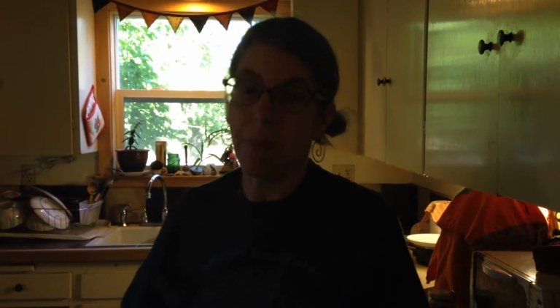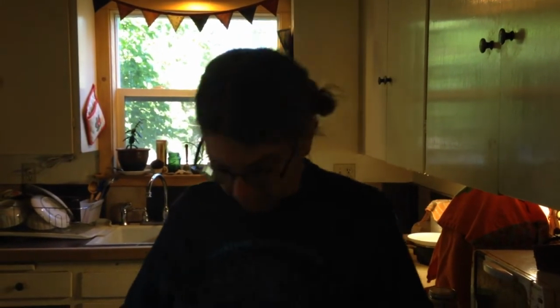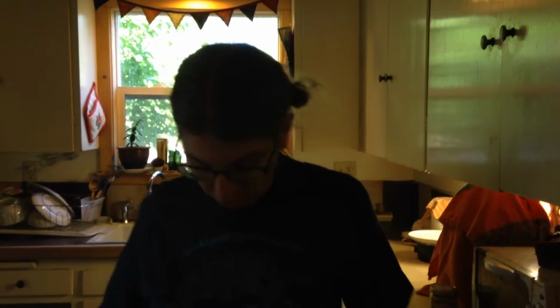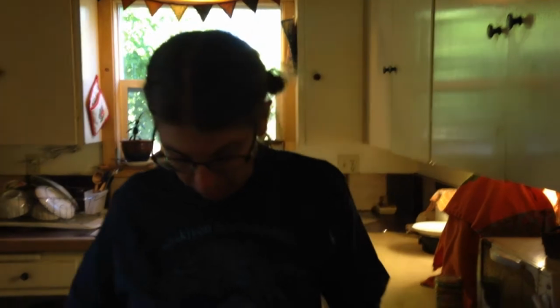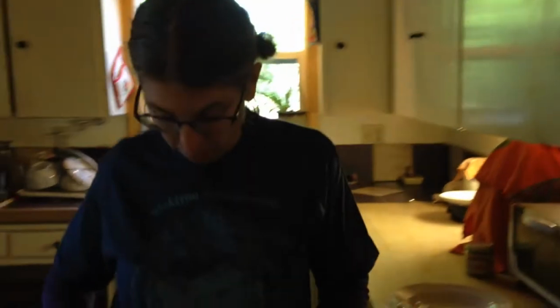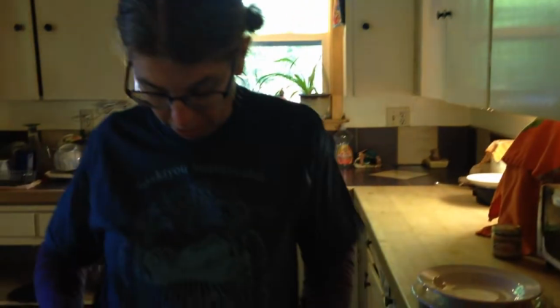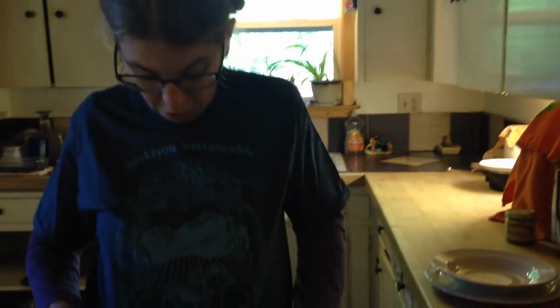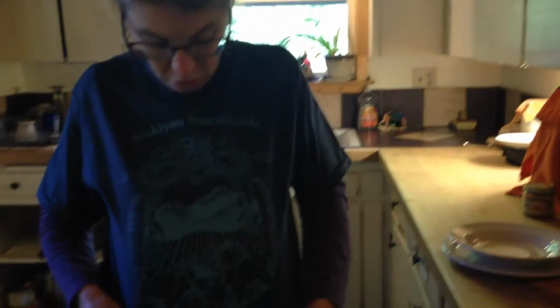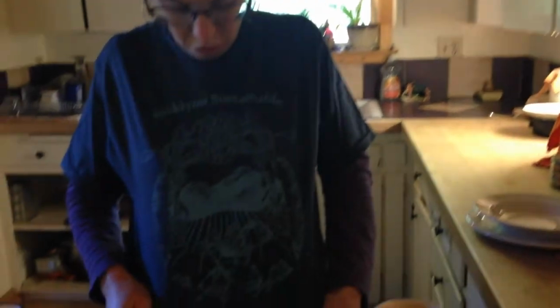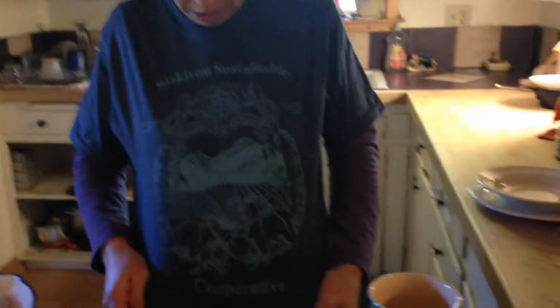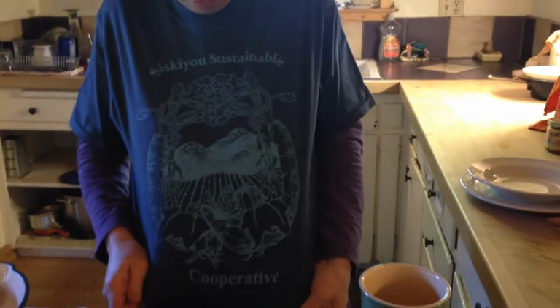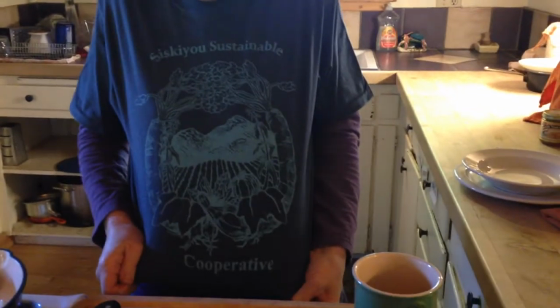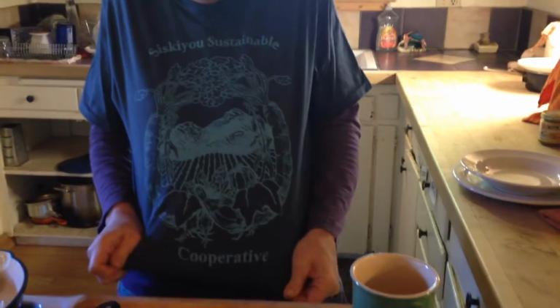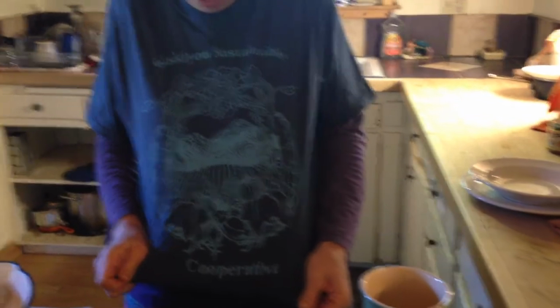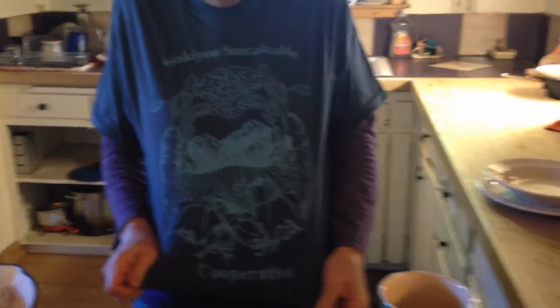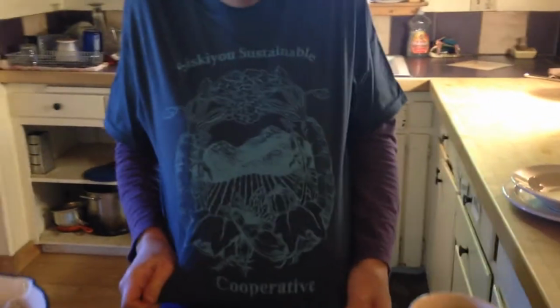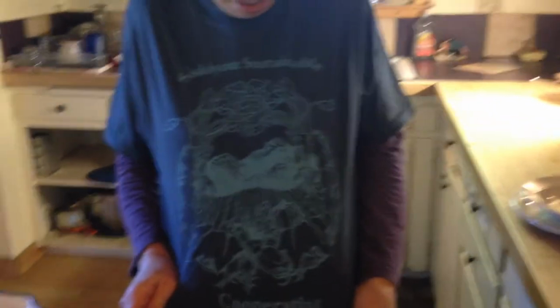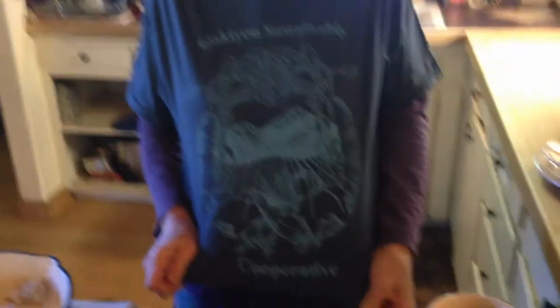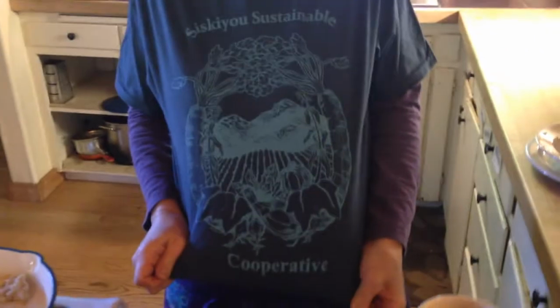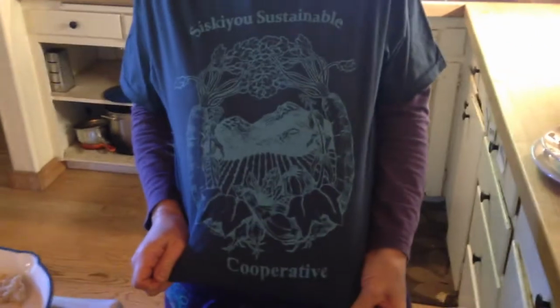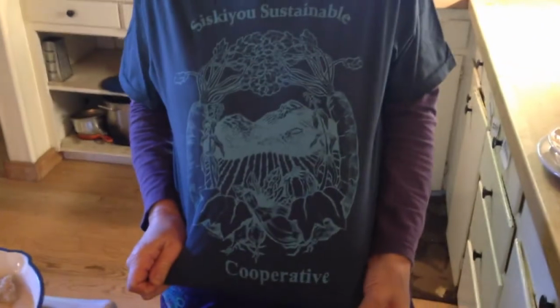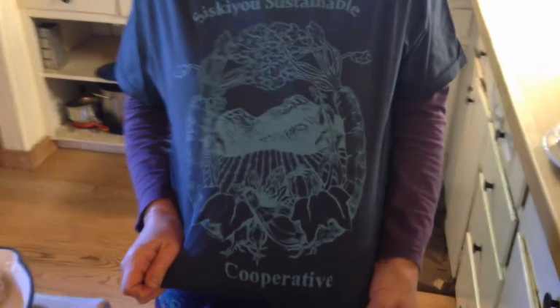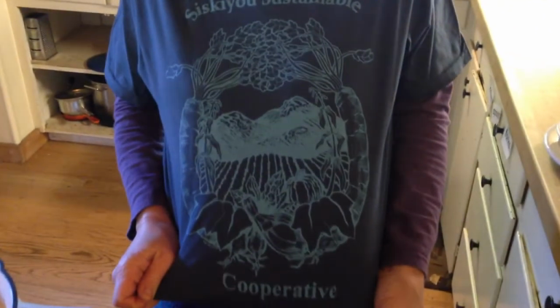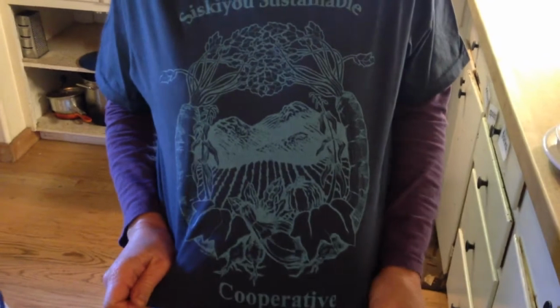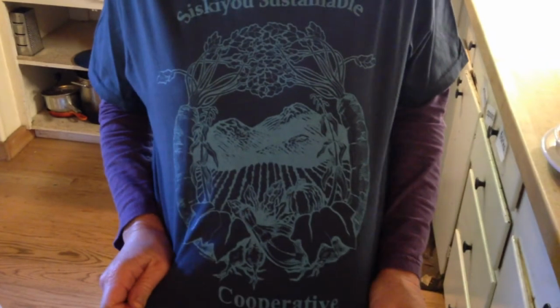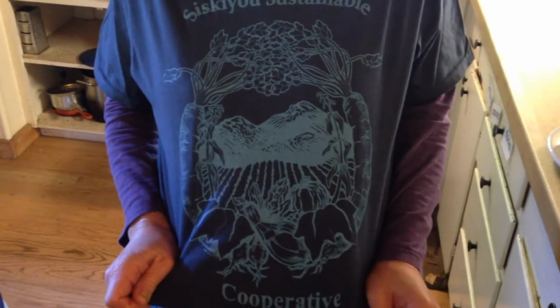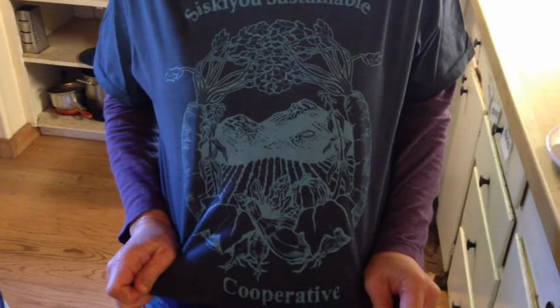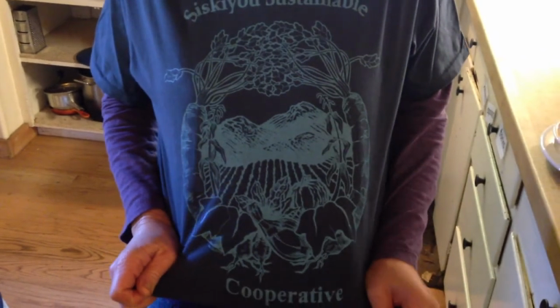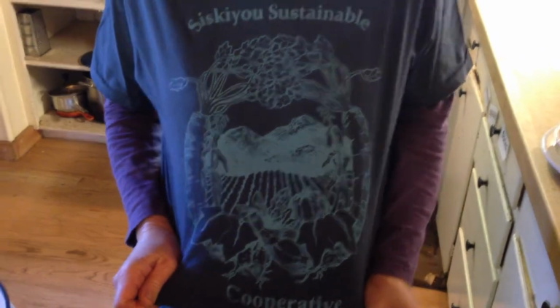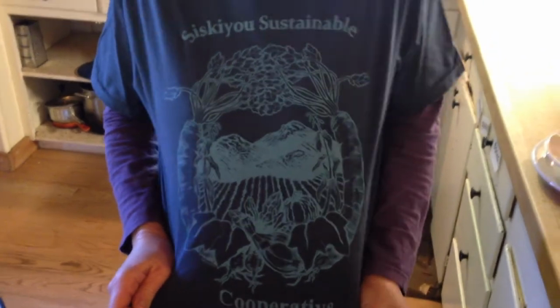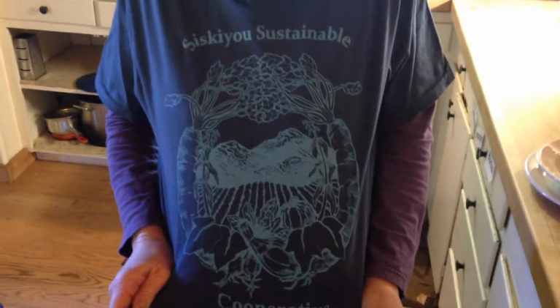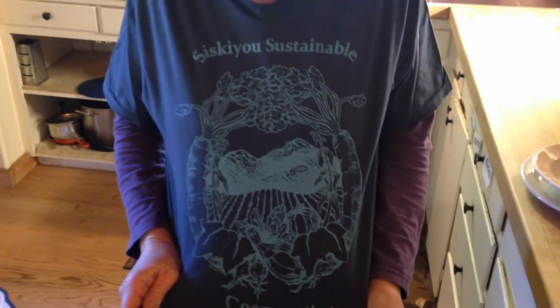Today, as you can see, I'm wearing our new t-shirt. Isn't it awesome? And you can get that on our Farmigo store if you wanted to get one.